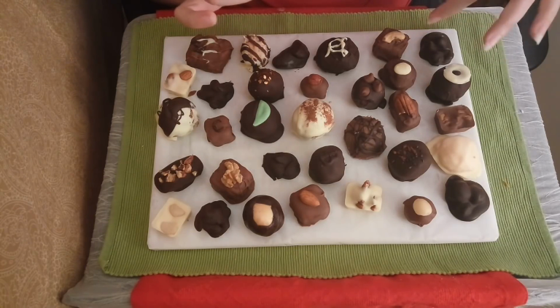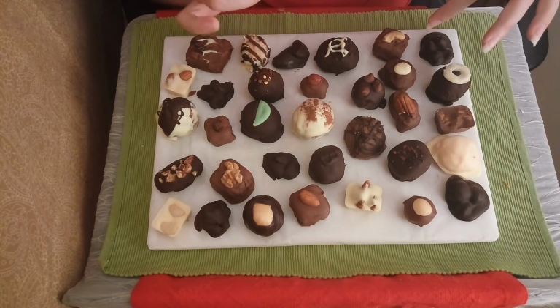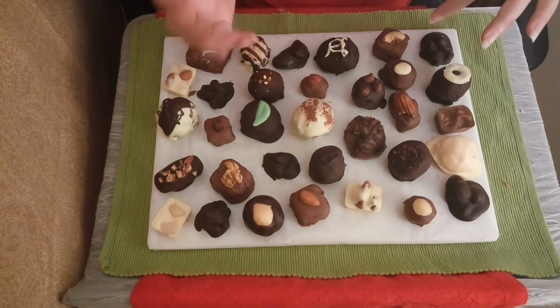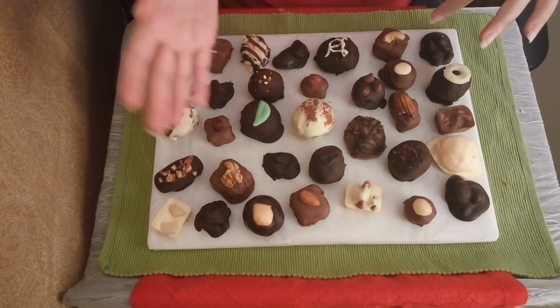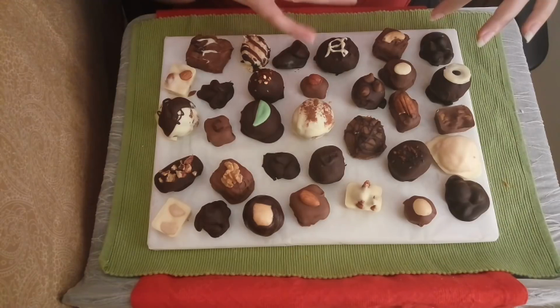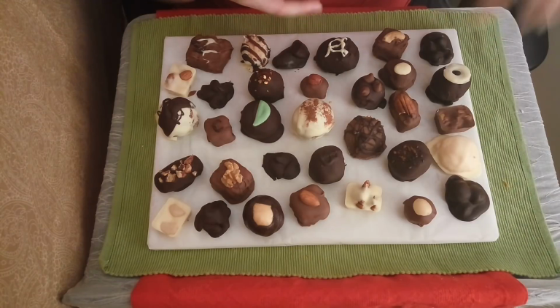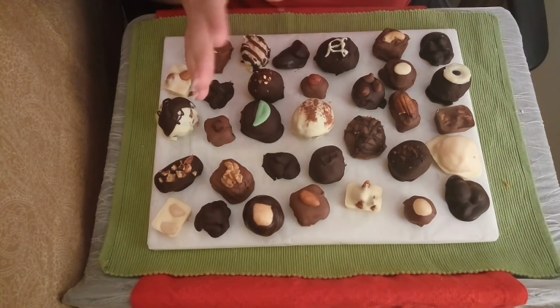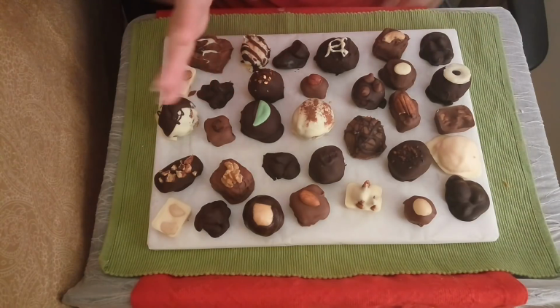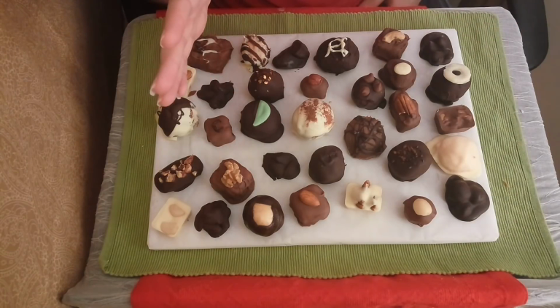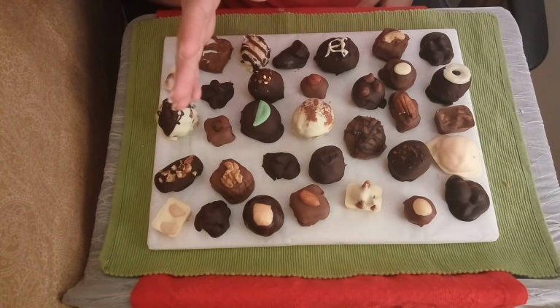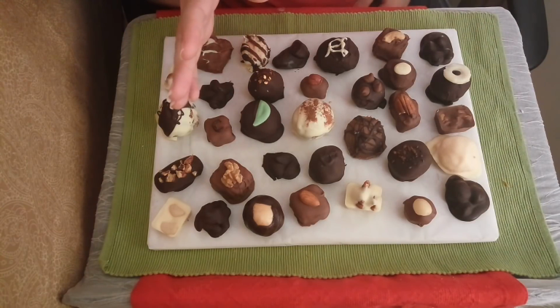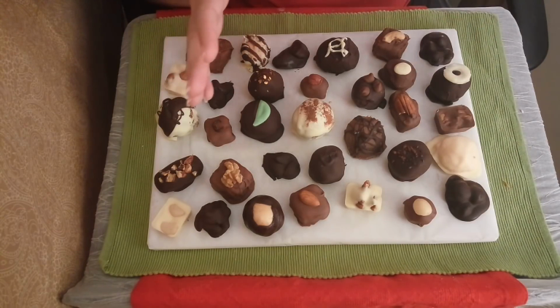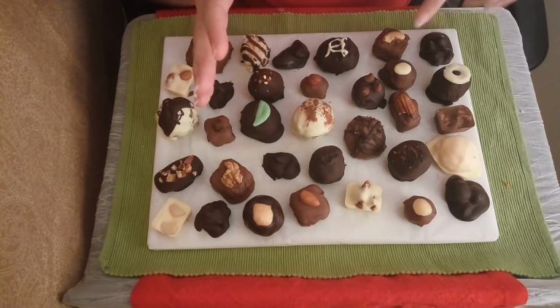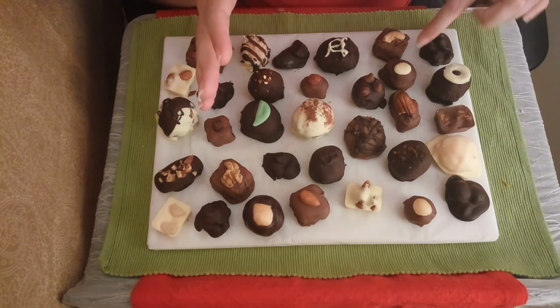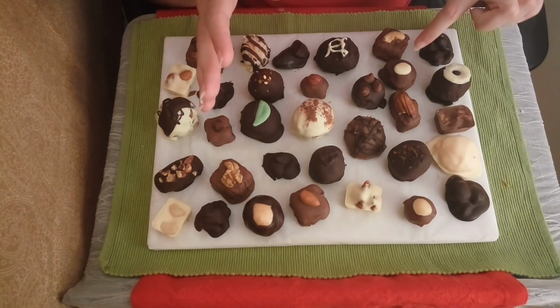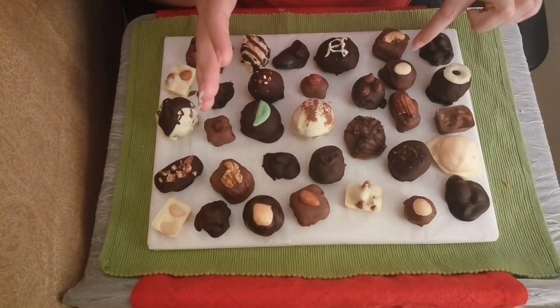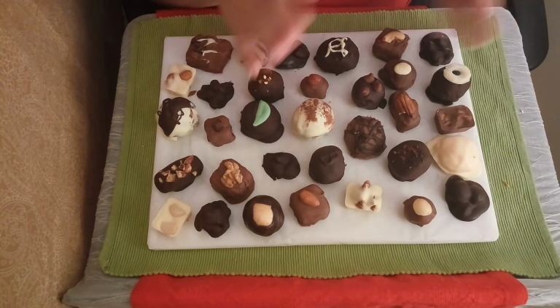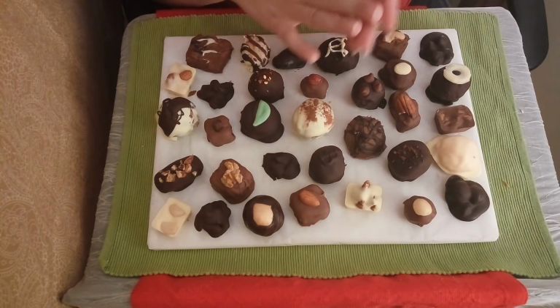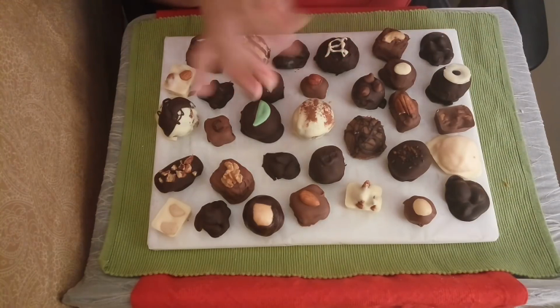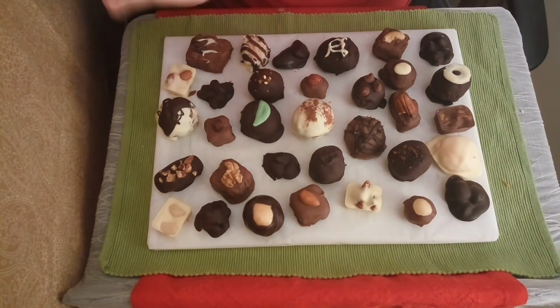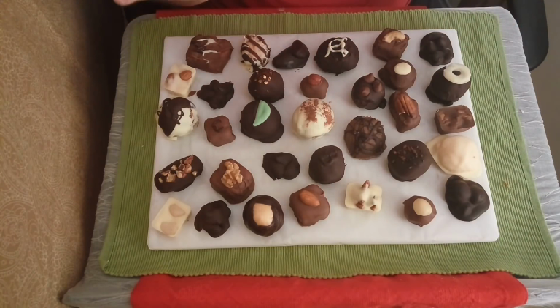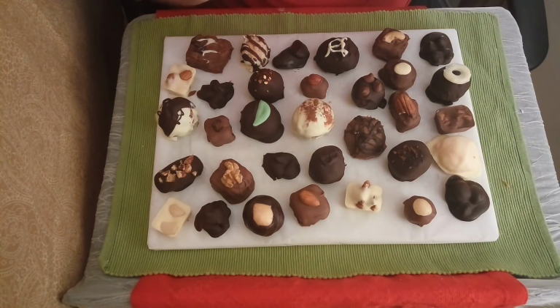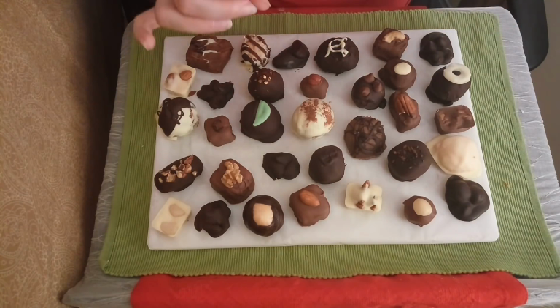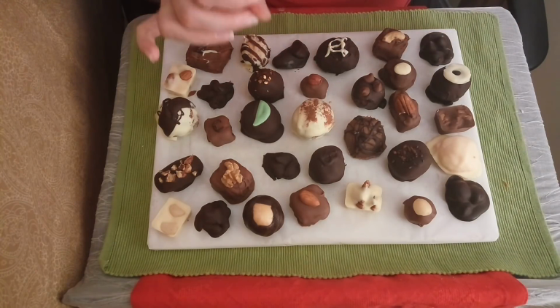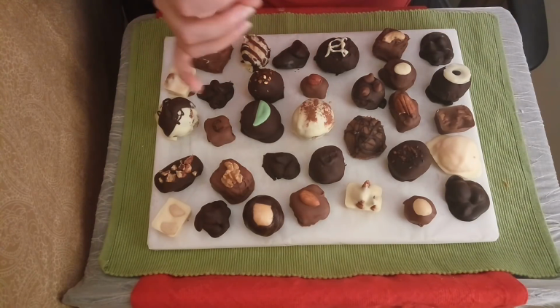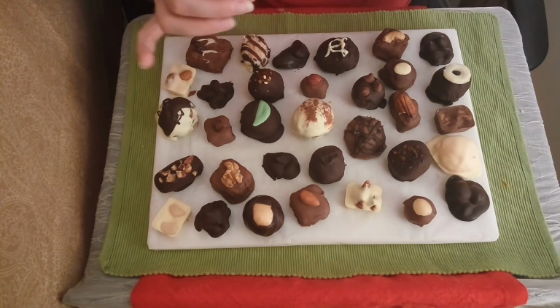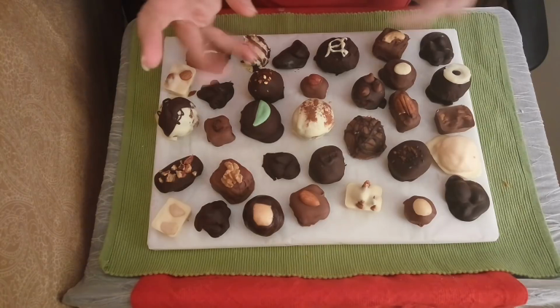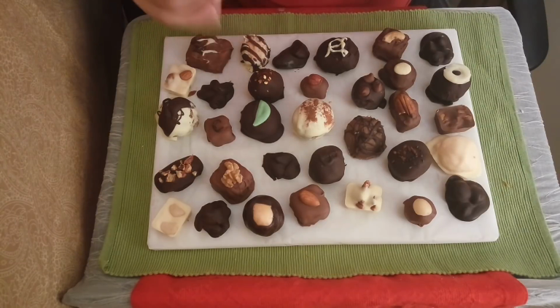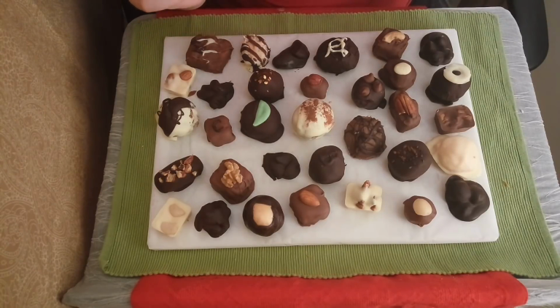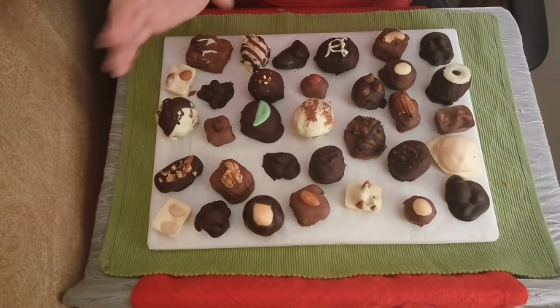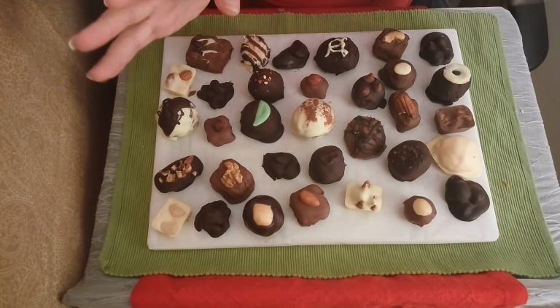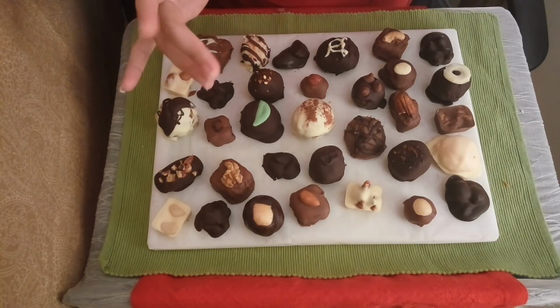It was developed by one of our other chocolatiers — I can't take credit for that one. So delicious though. Just a beautiful, smooth, creamy consistency and the chocolate just melts in your mouth.